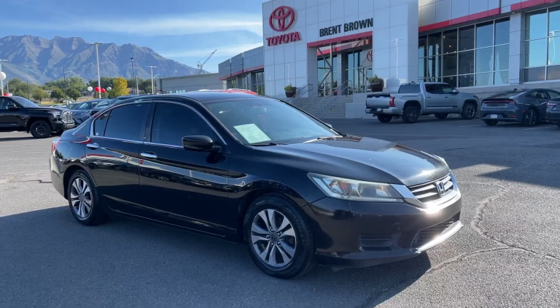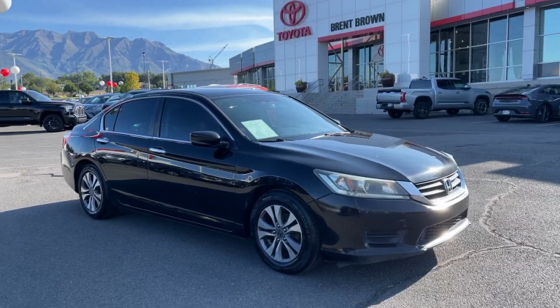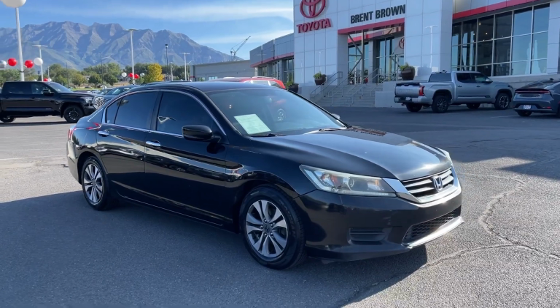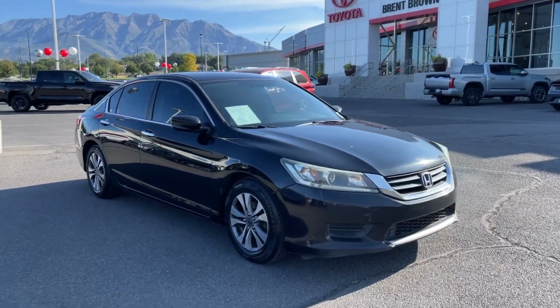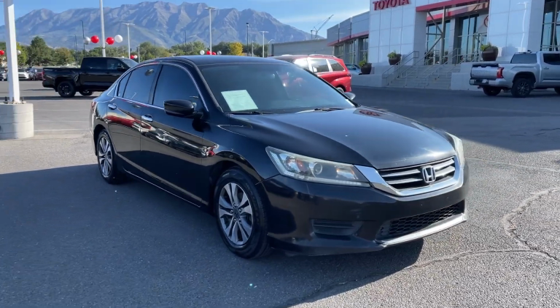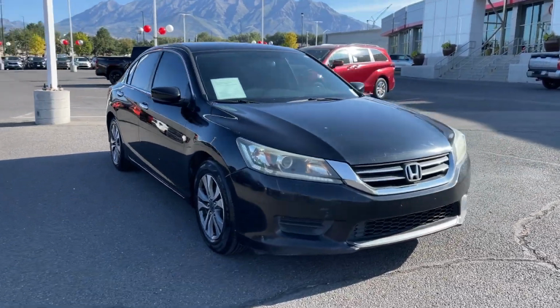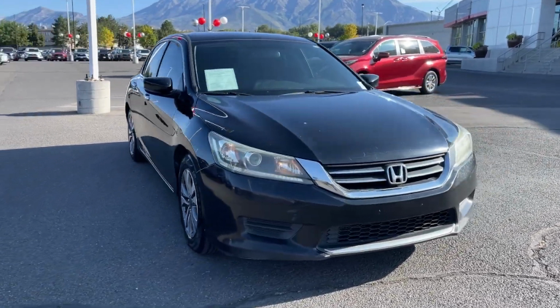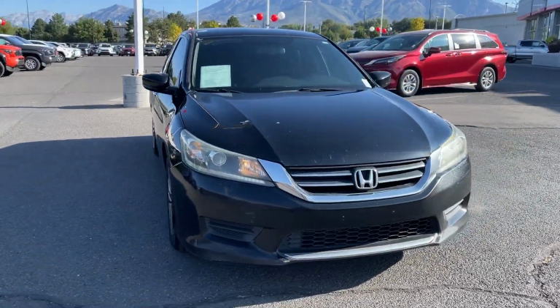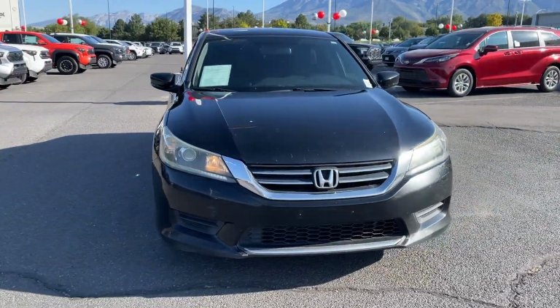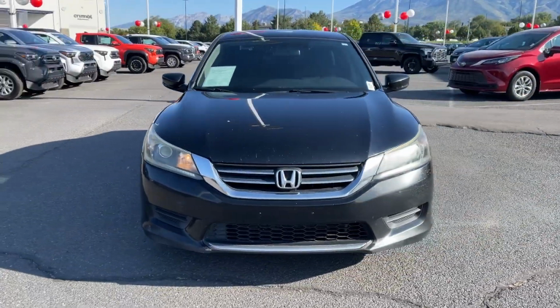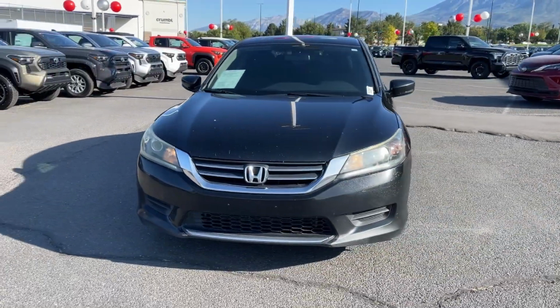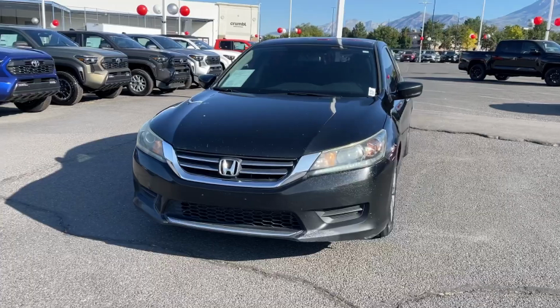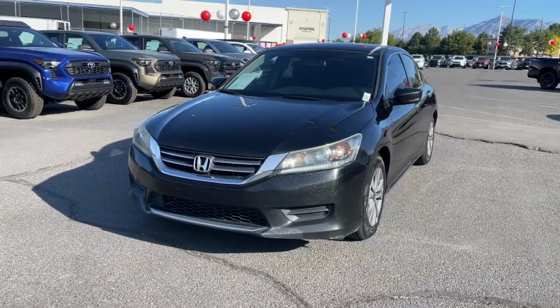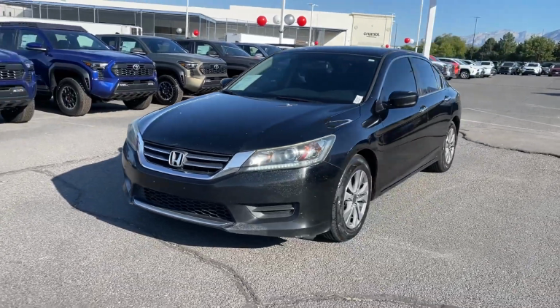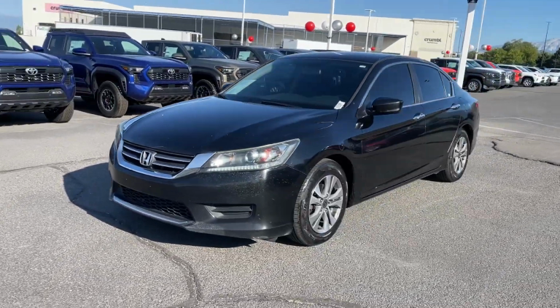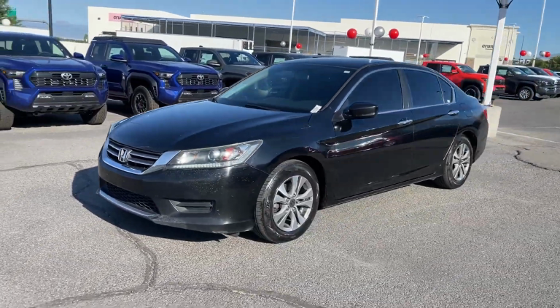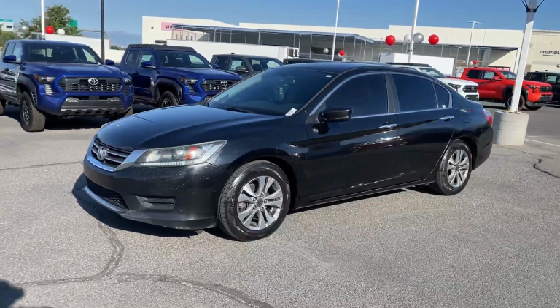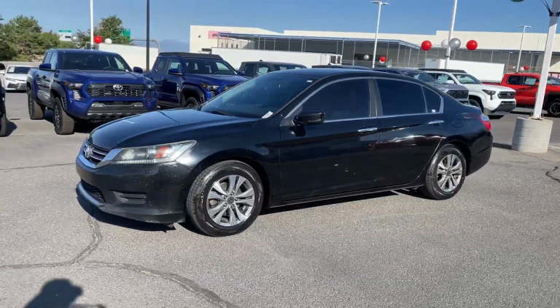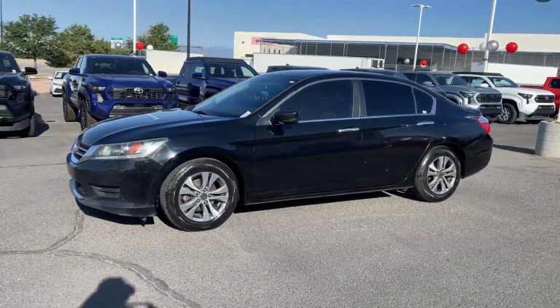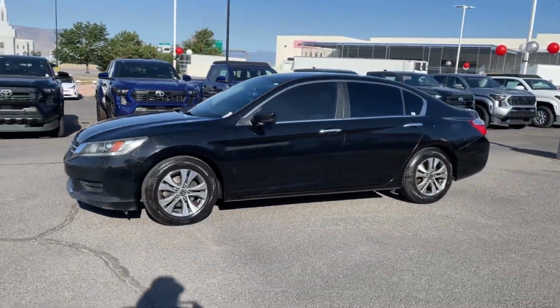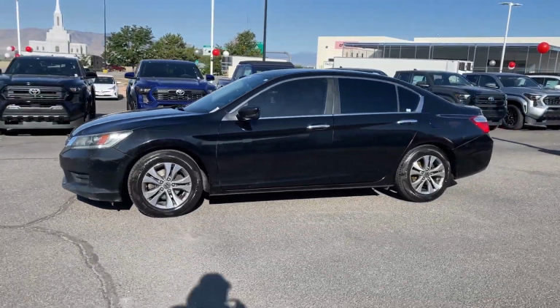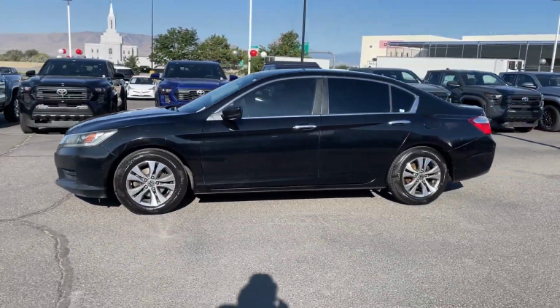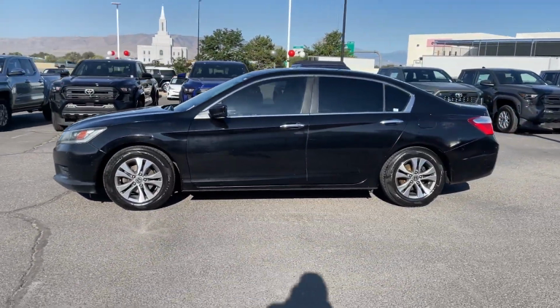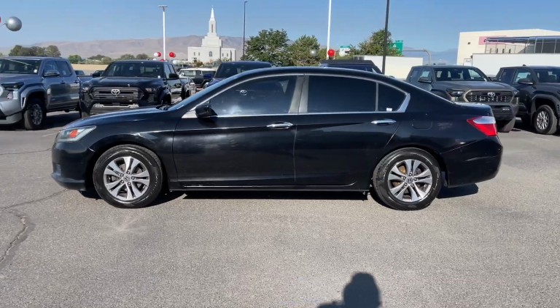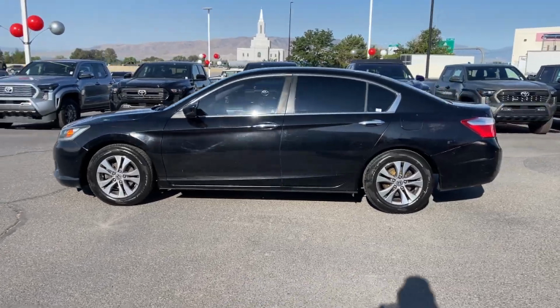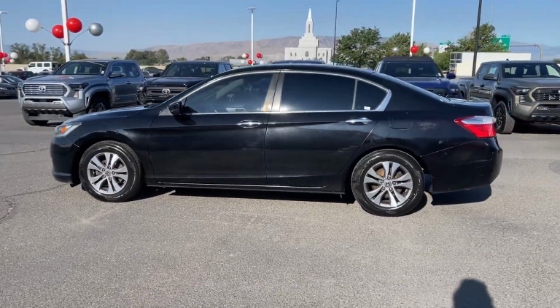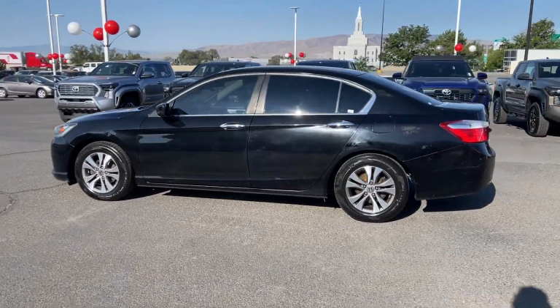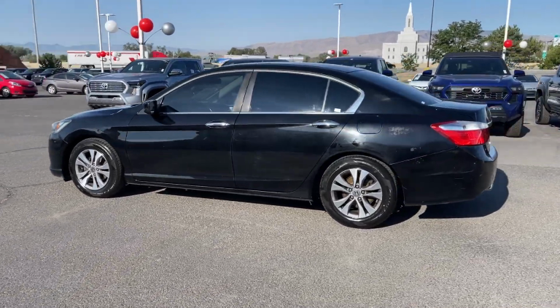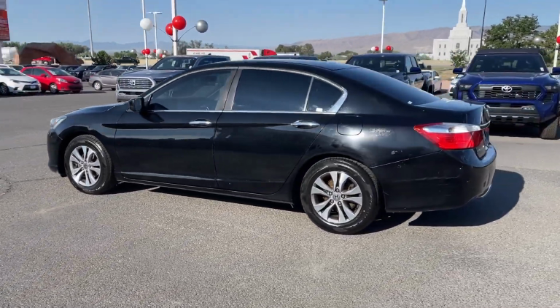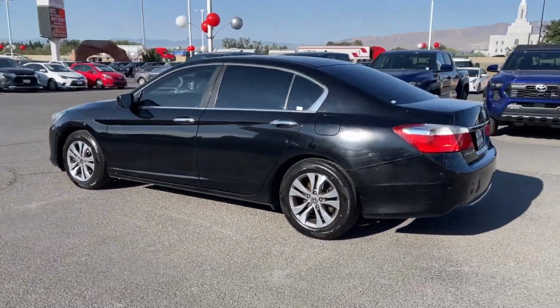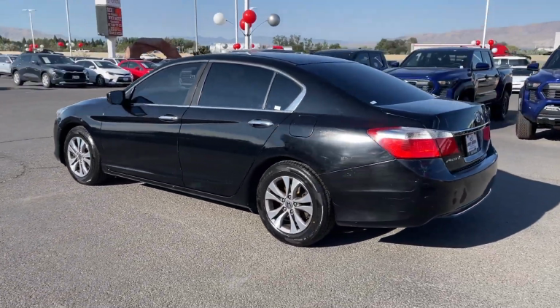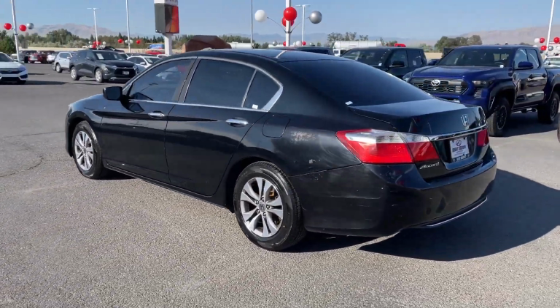You will love the features of this 2014 Honda Accord. With less than 200,000 miles on the odometer, this vehicle stands out from the rest. This Accord will dazzle you with its perfect blend of comfort, safety, and connectivity.